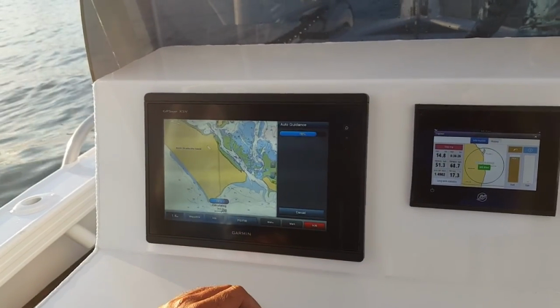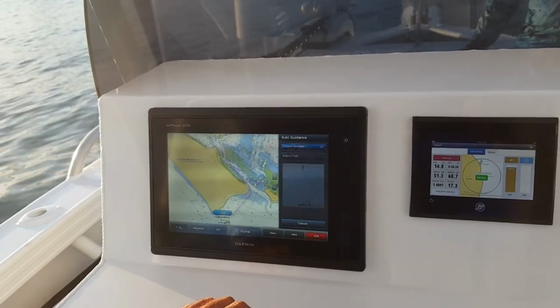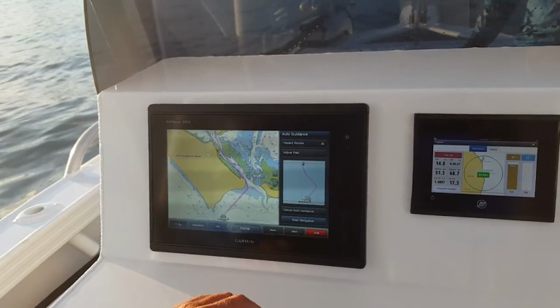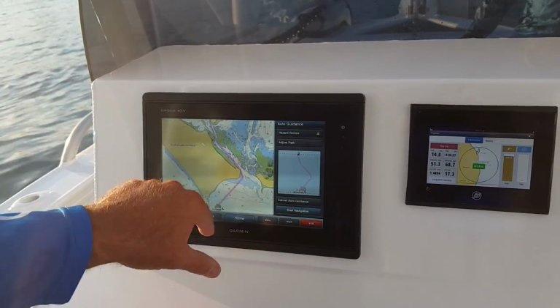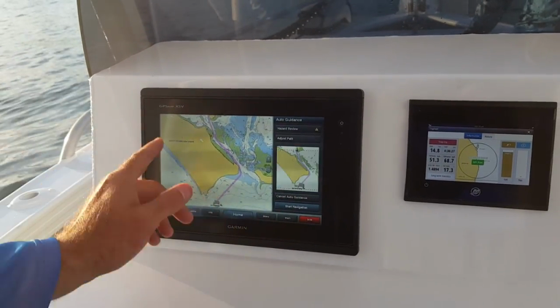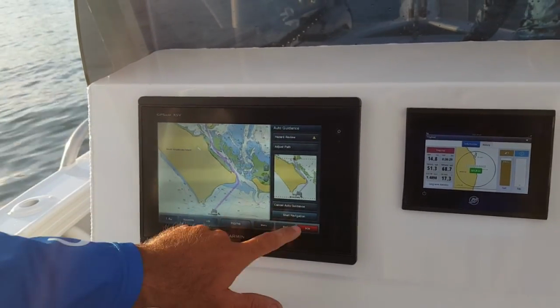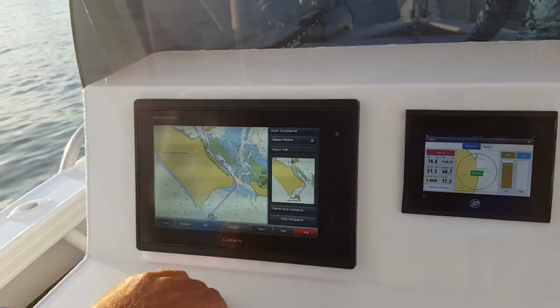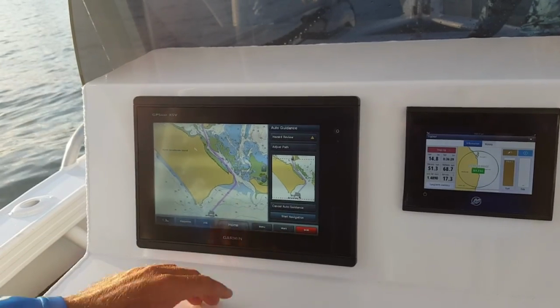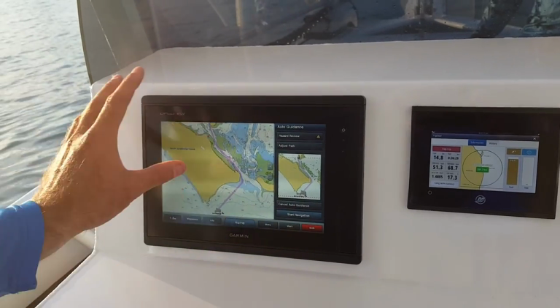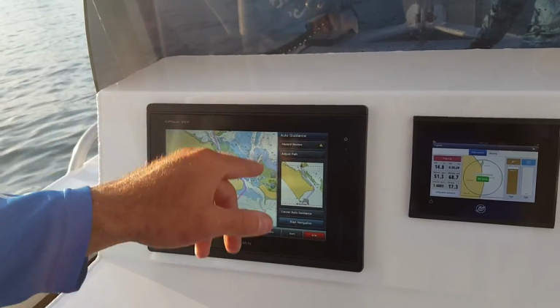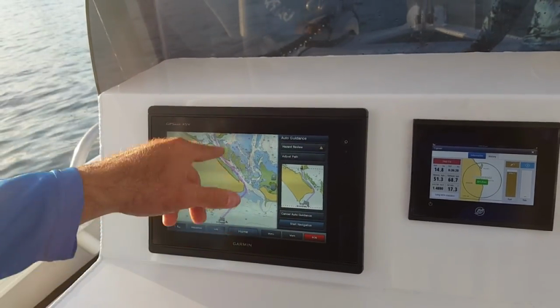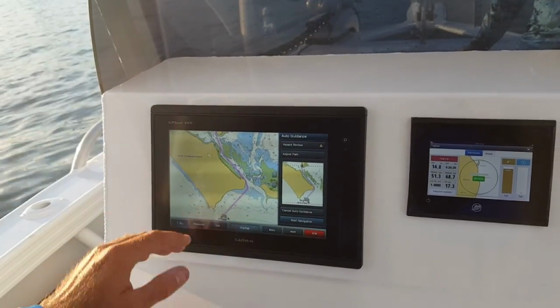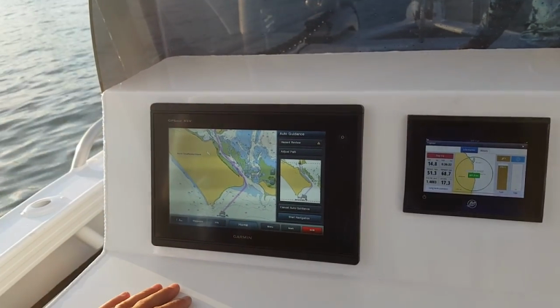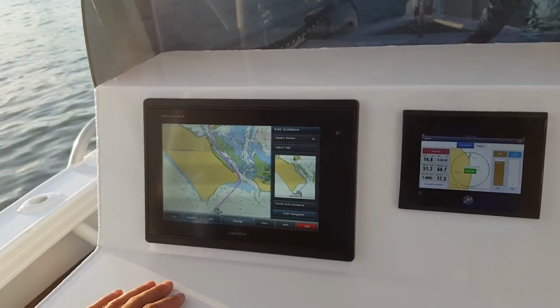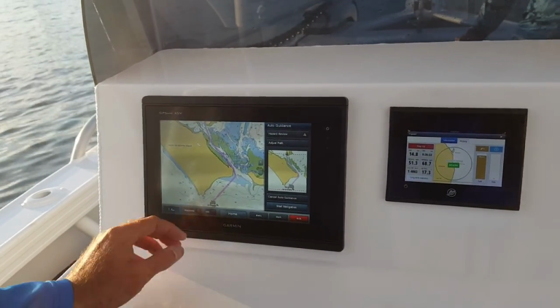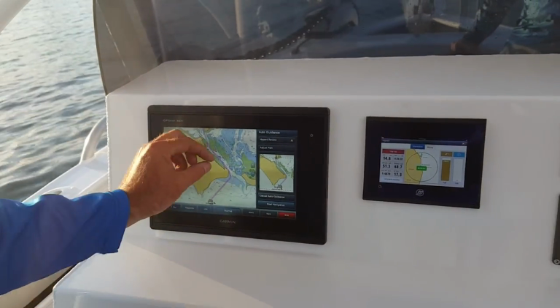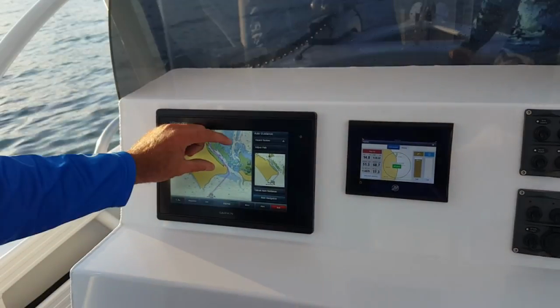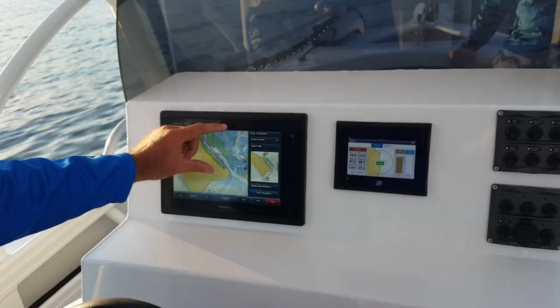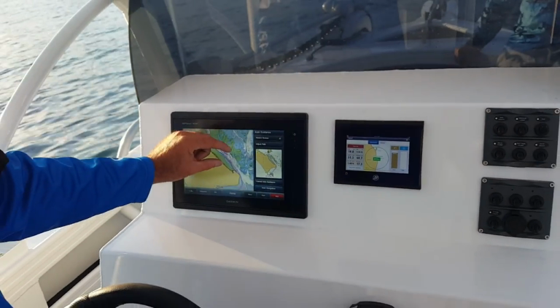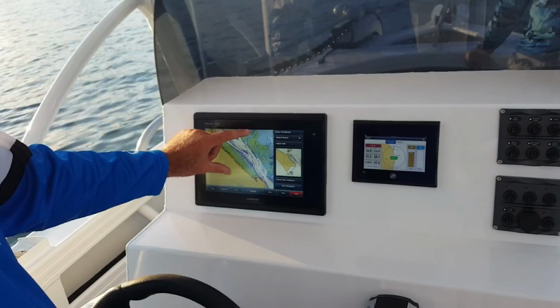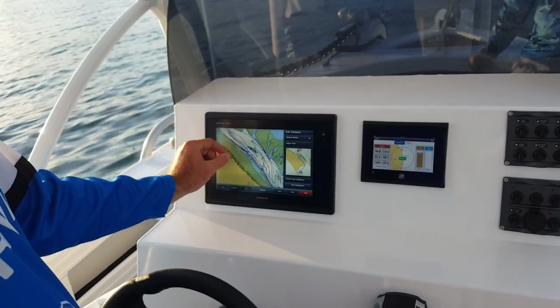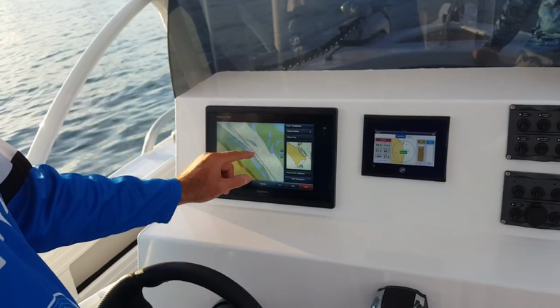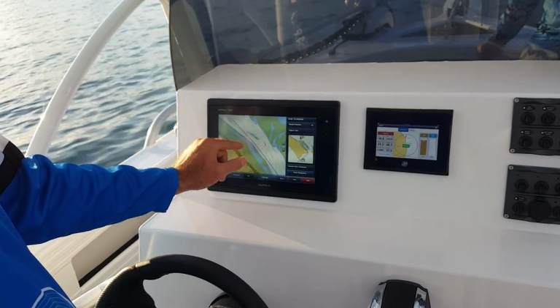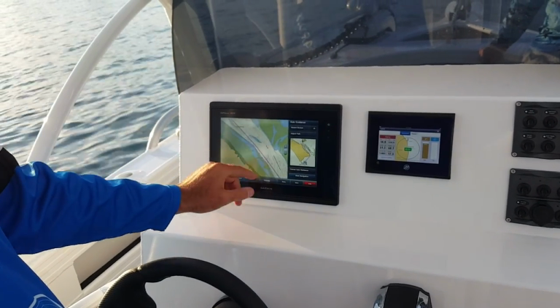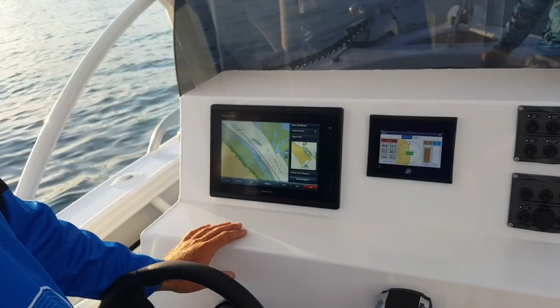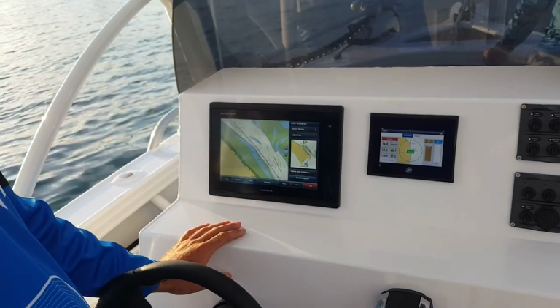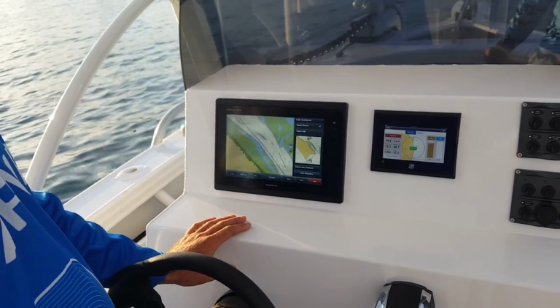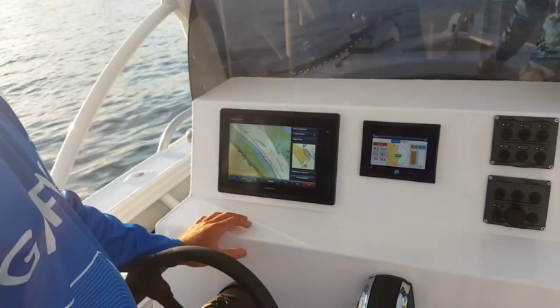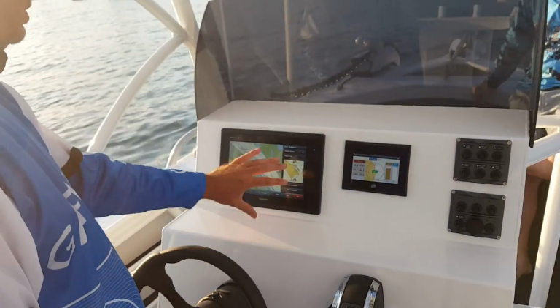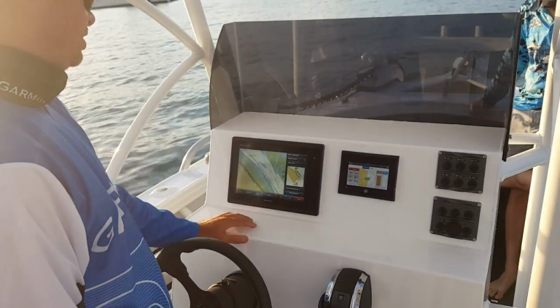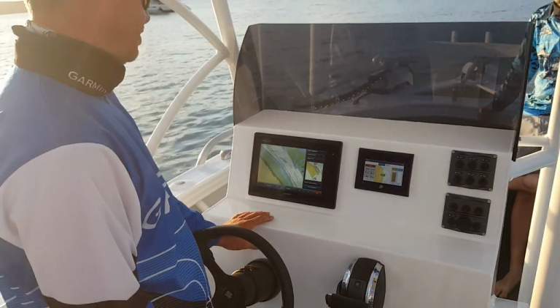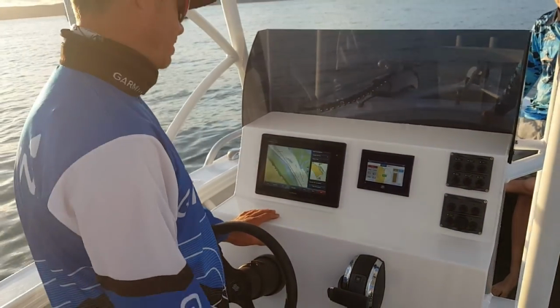hit Start Navigation and it will guide me all the way through there. You can zoom in and move the course any way you want — it's a really cool feature to have as you're going around on the boat.